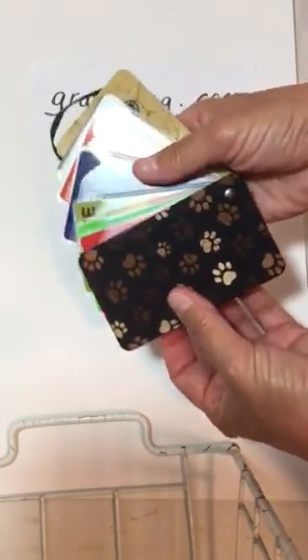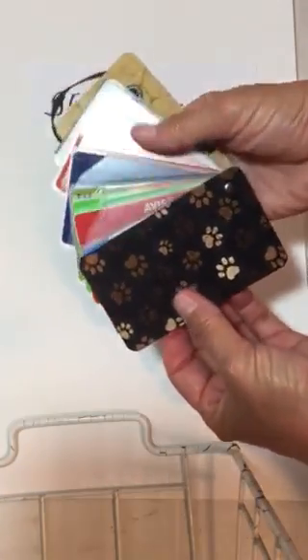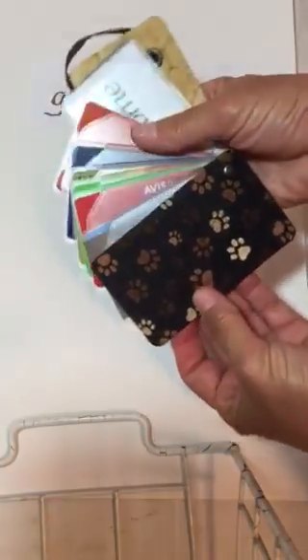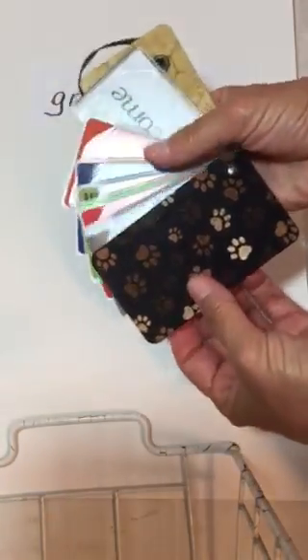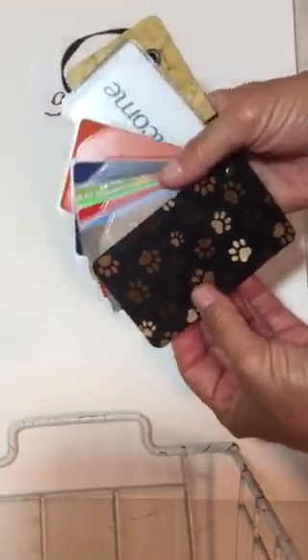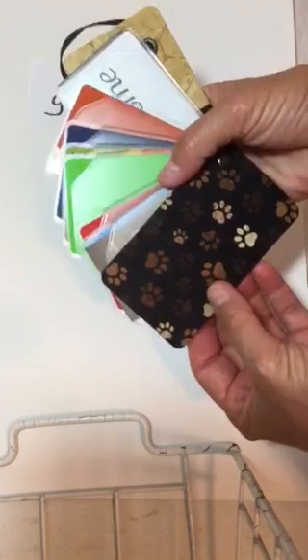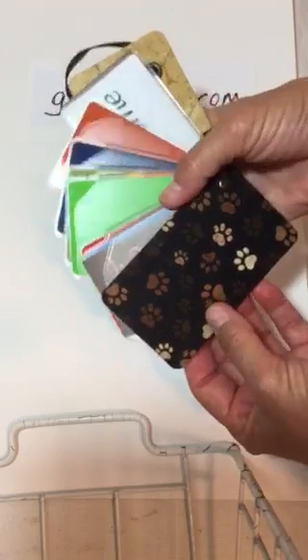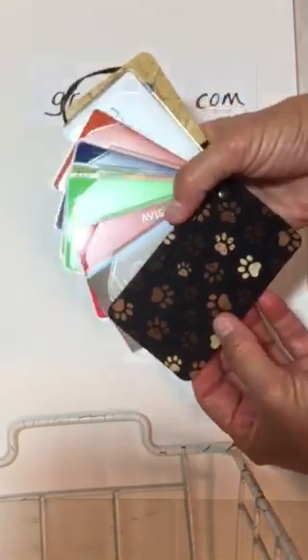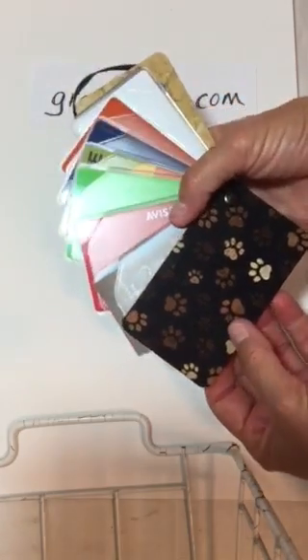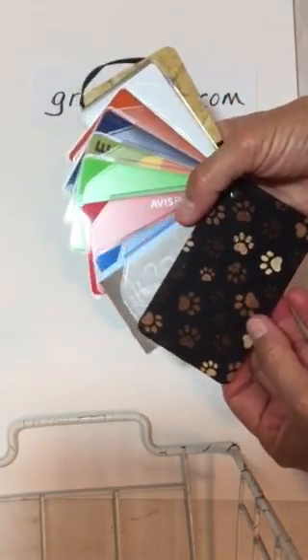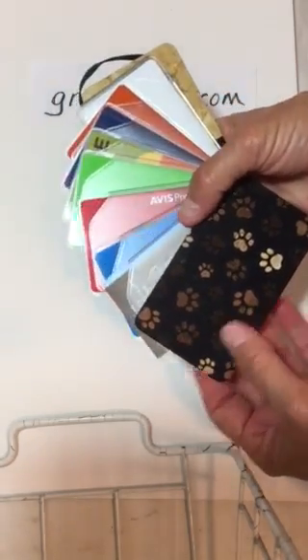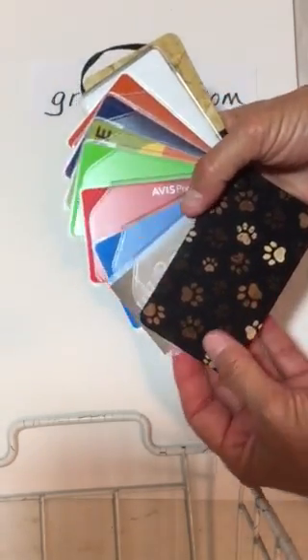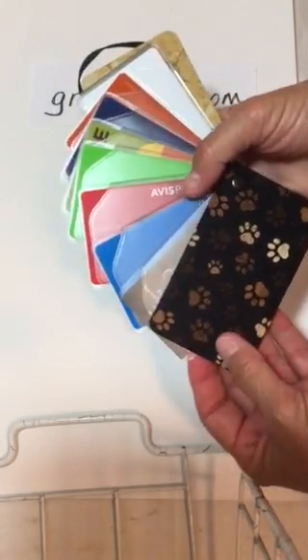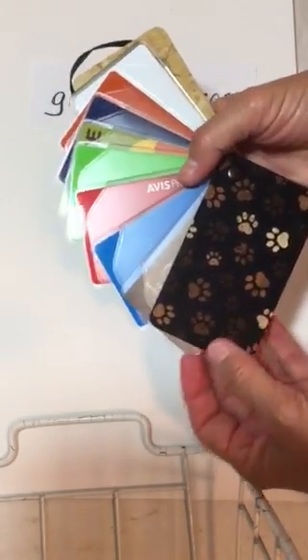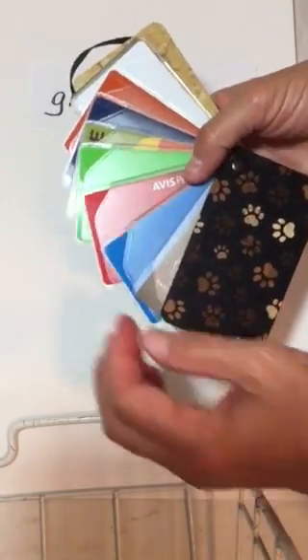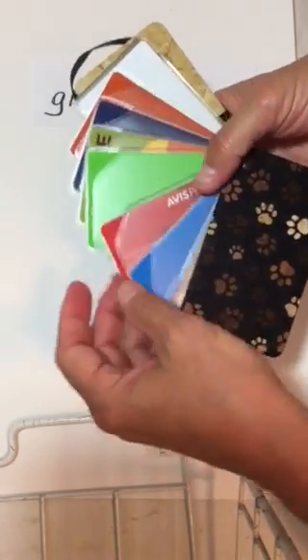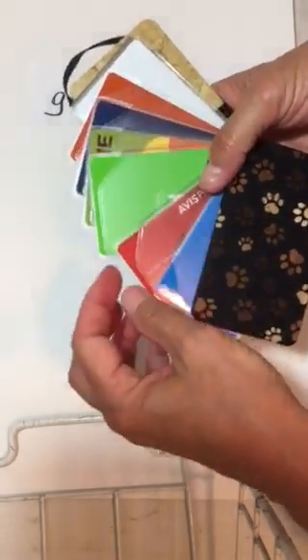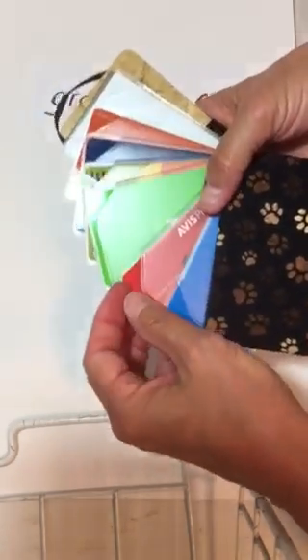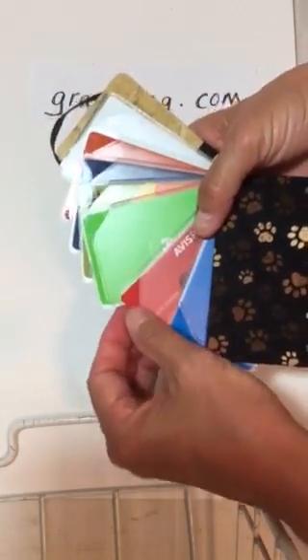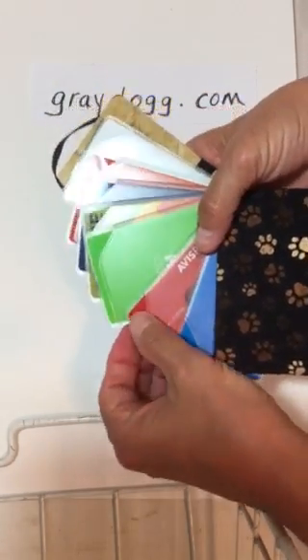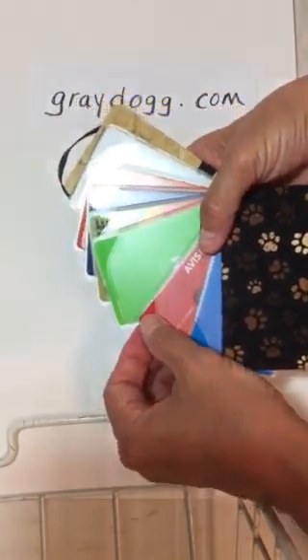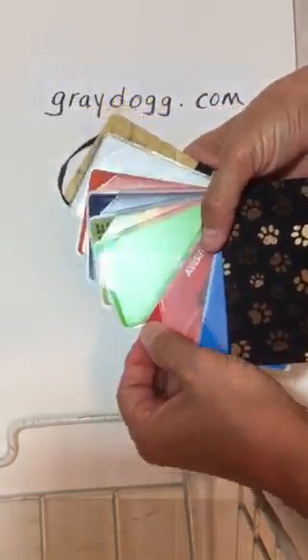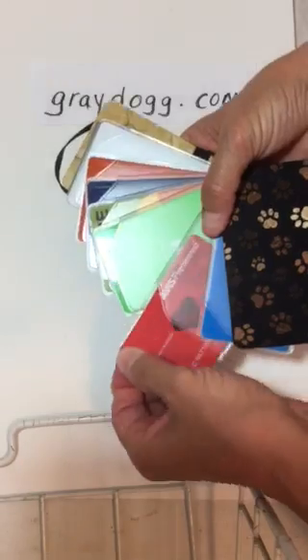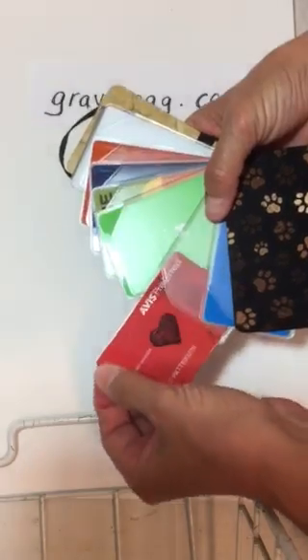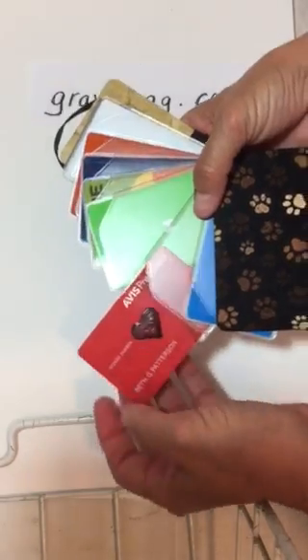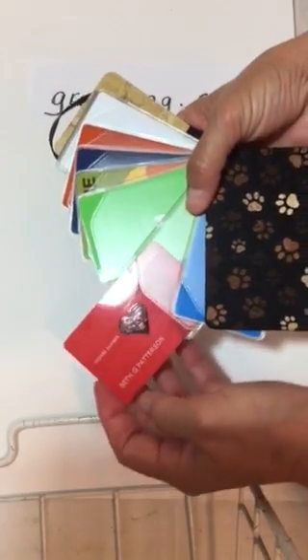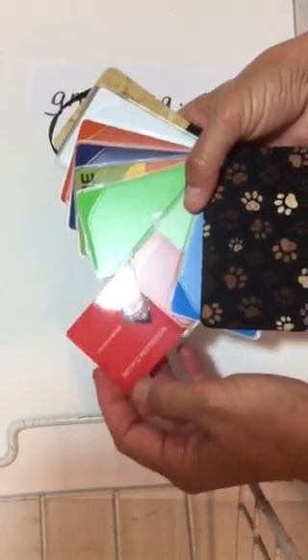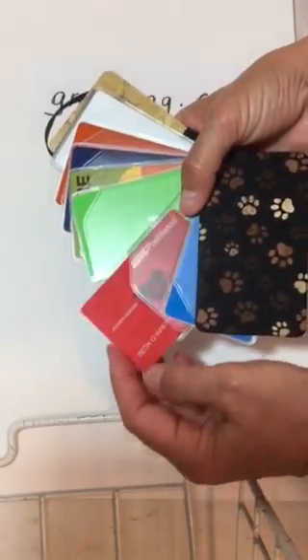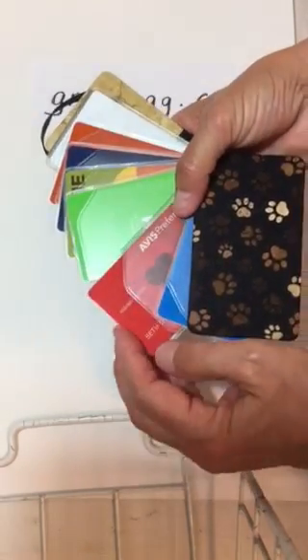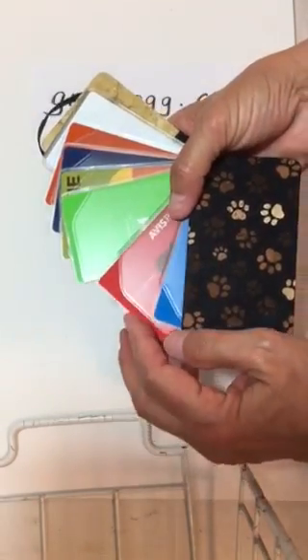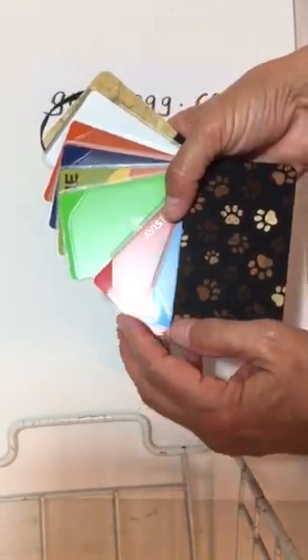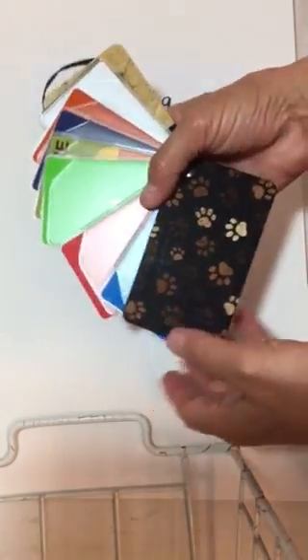The cards will fan out so that everything is very visible and easy to access. The notched out corners in these sleeves make it super easy to get the cards in and out.